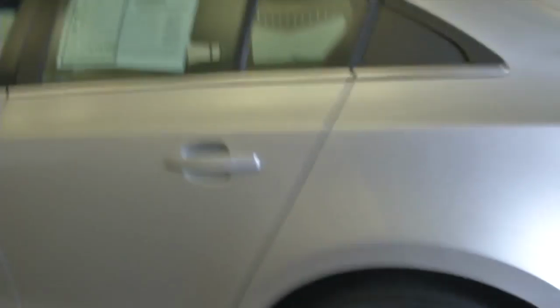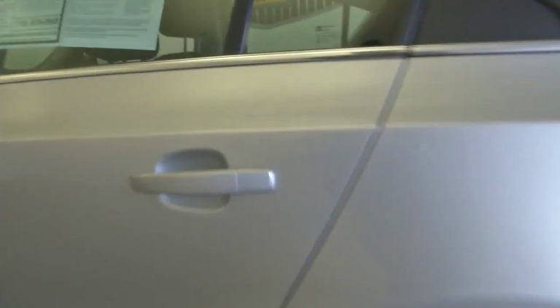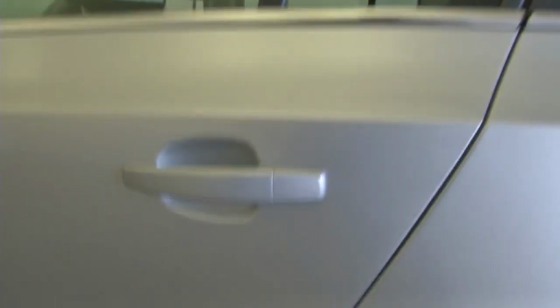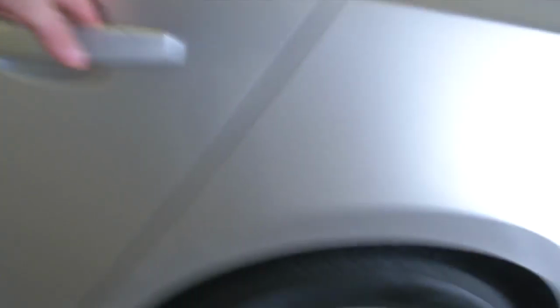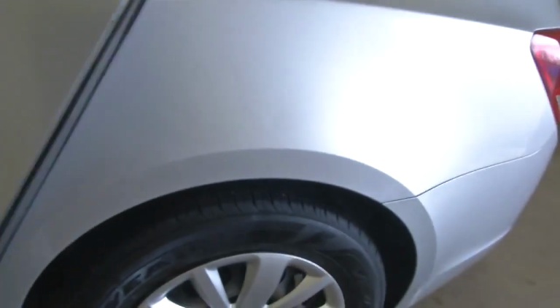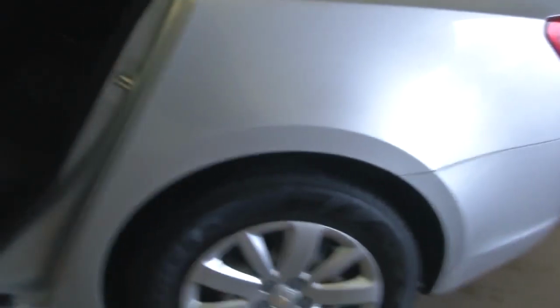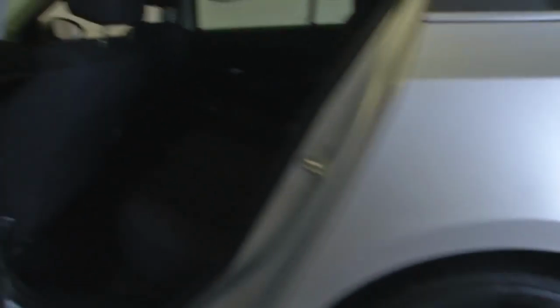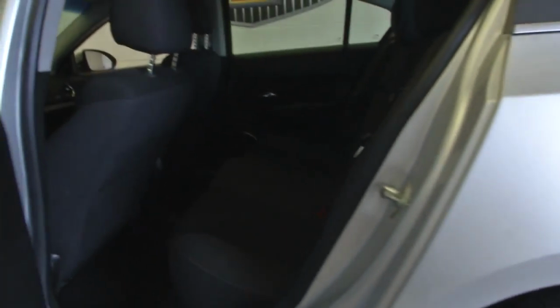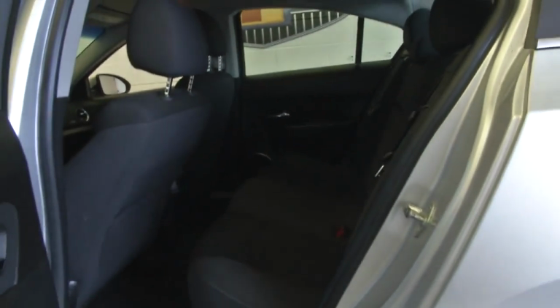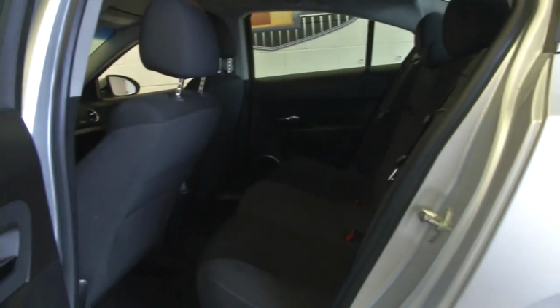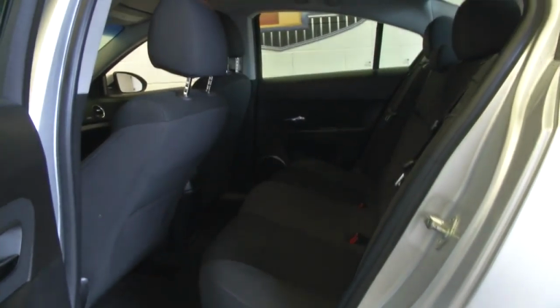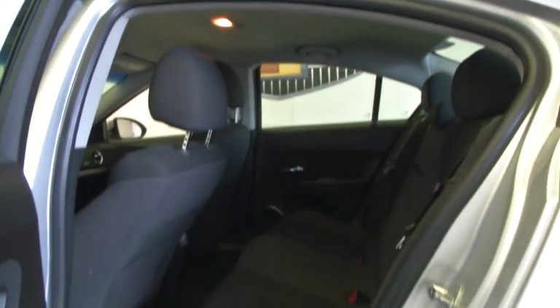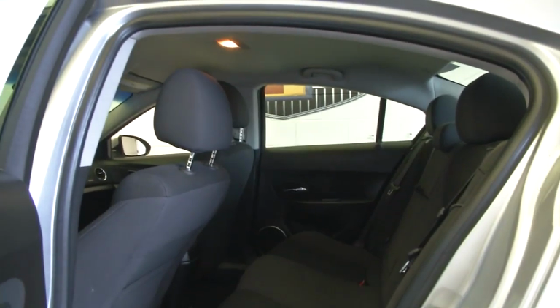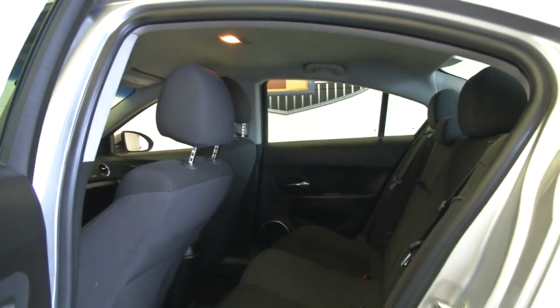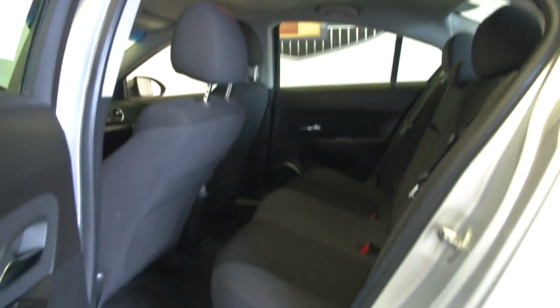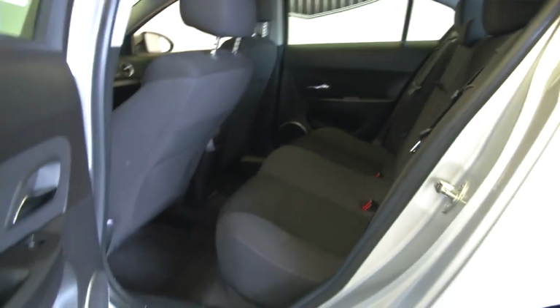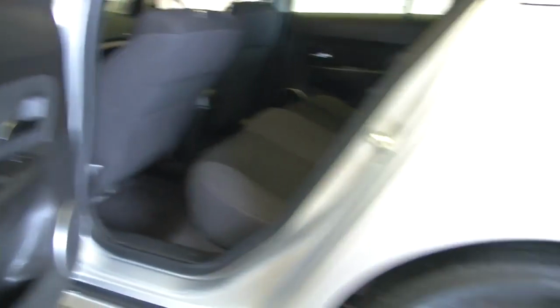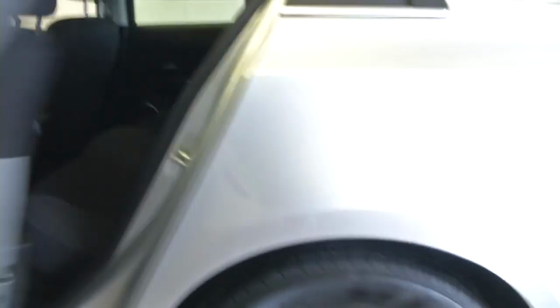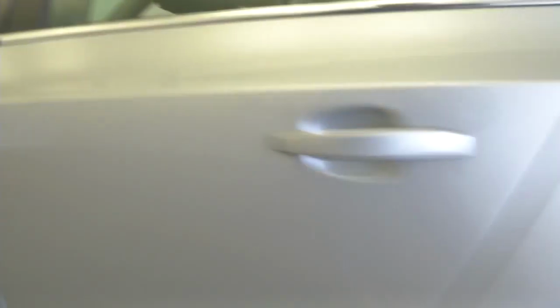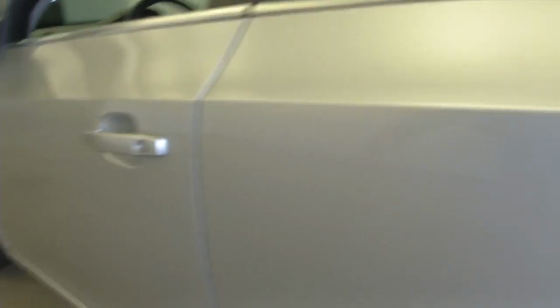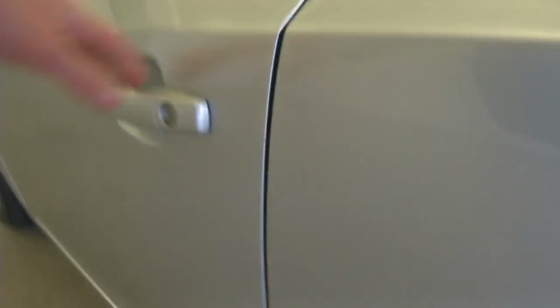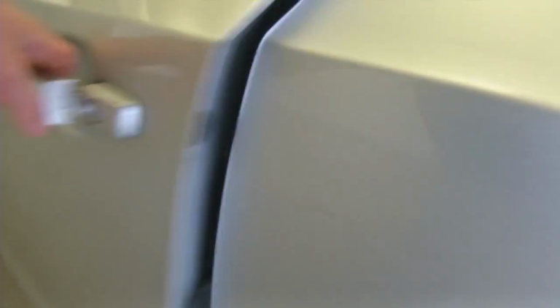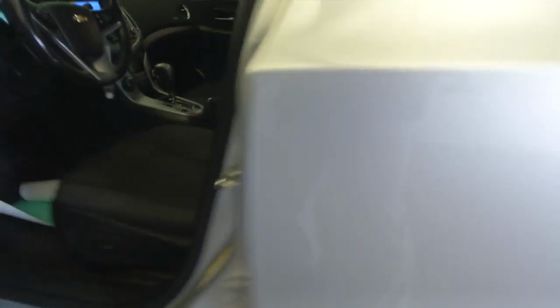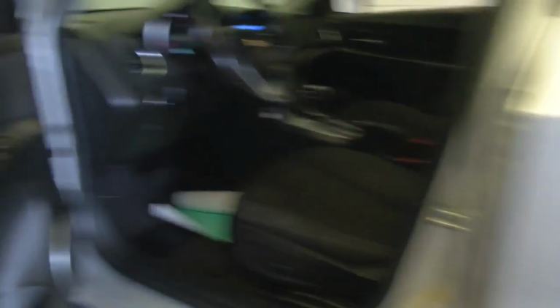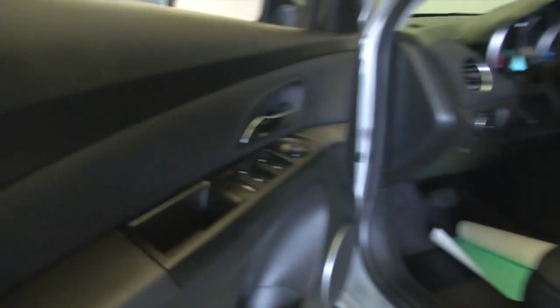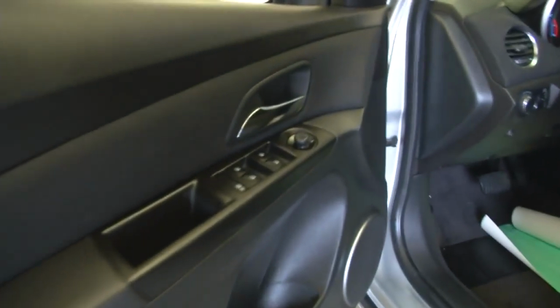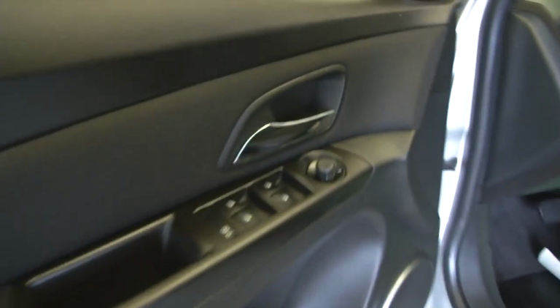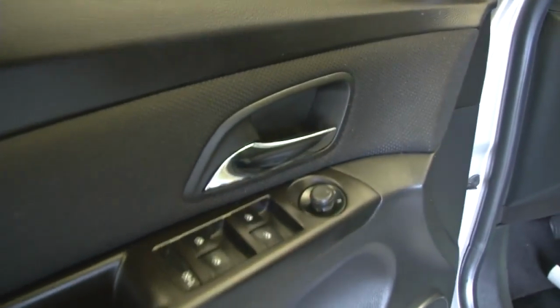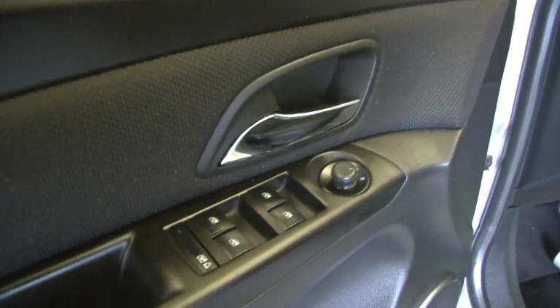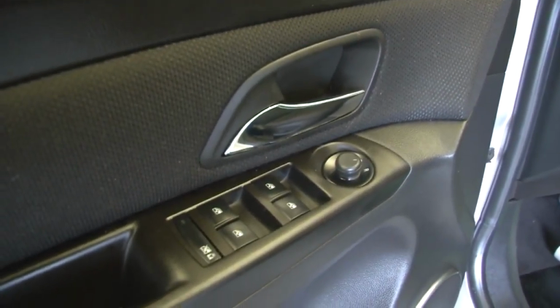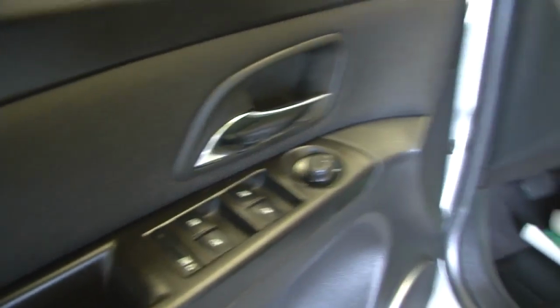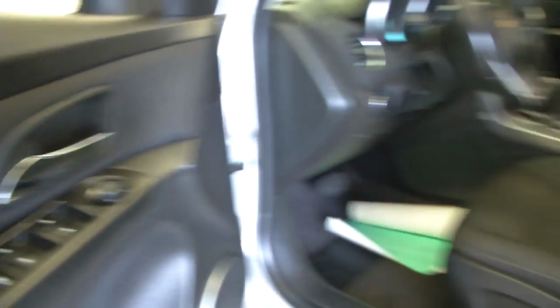Silver exterior paint, black cloth interior. The cloth looks to be in good condition. Power windows, power locks, power mirrors, and power seat adjustment.